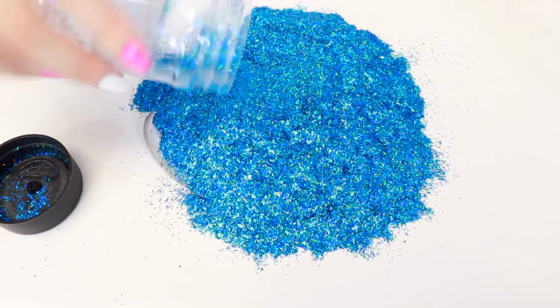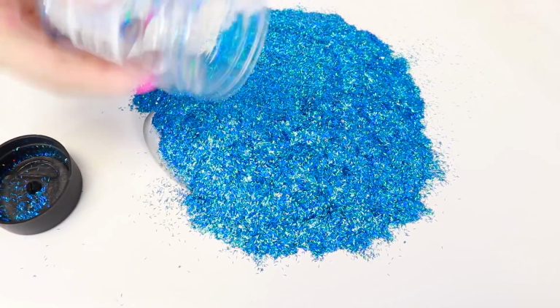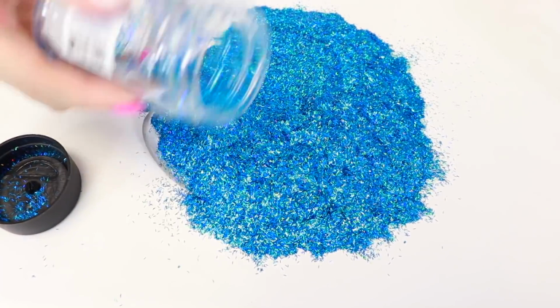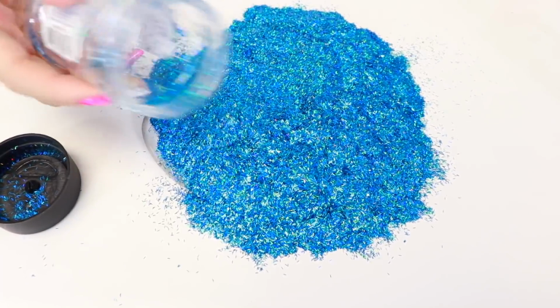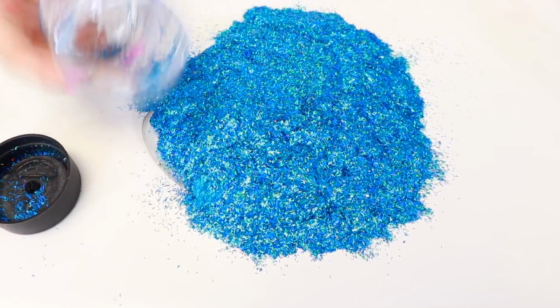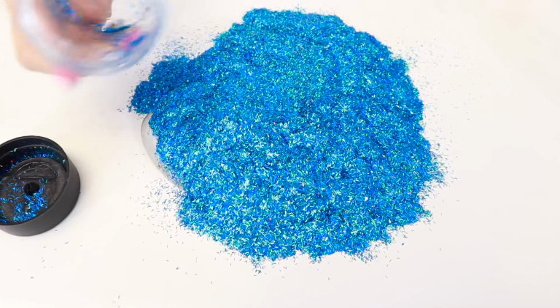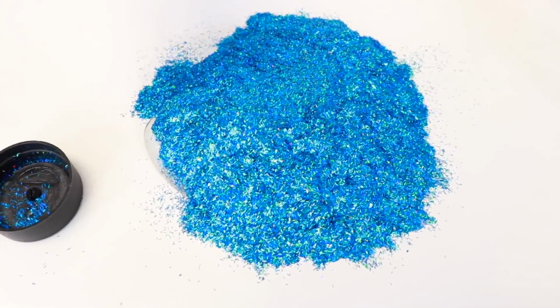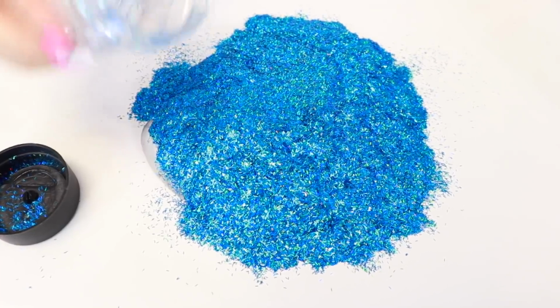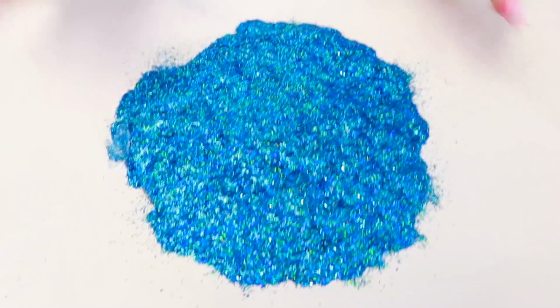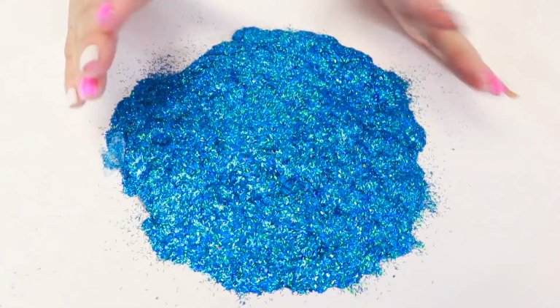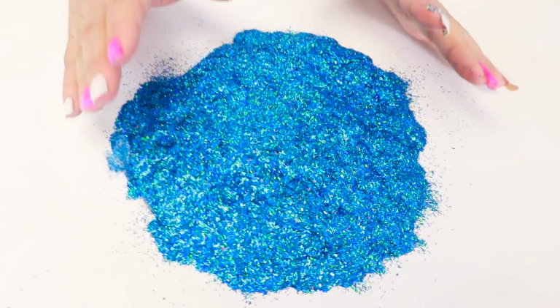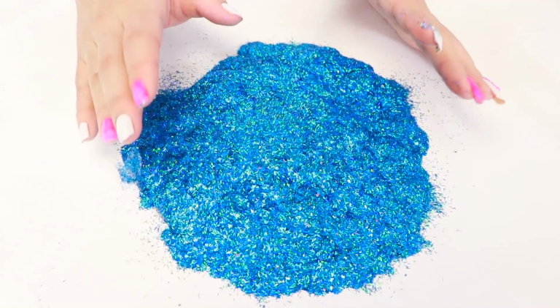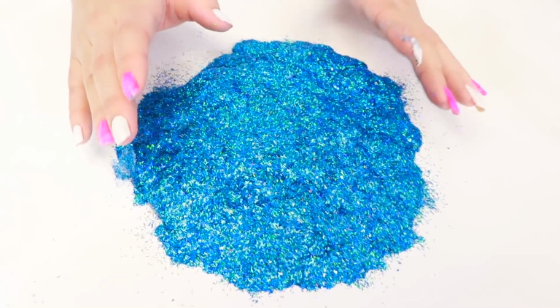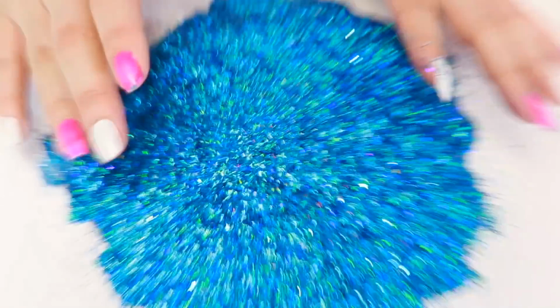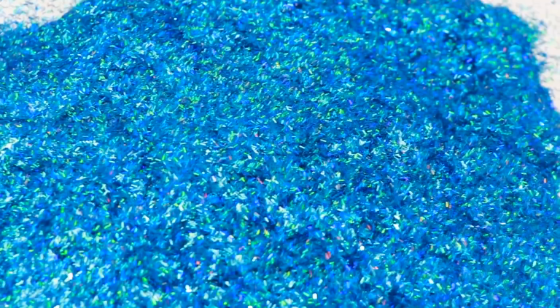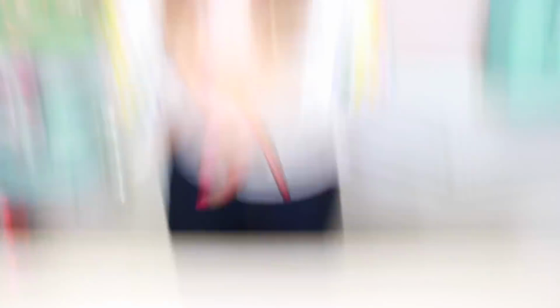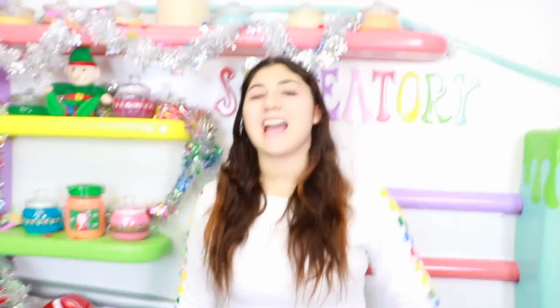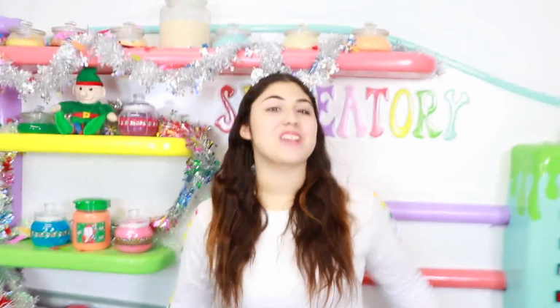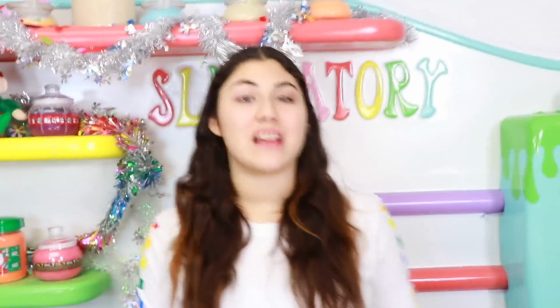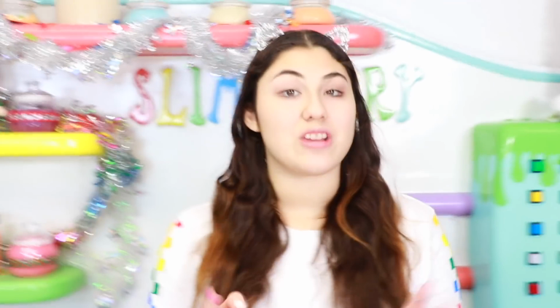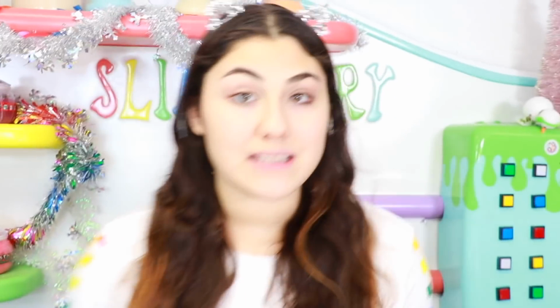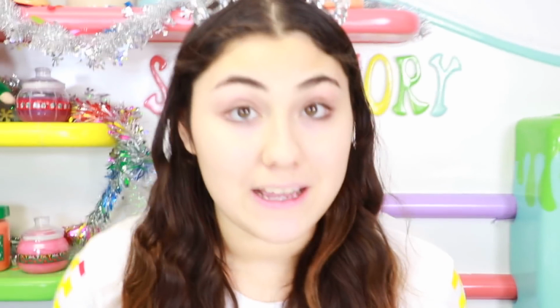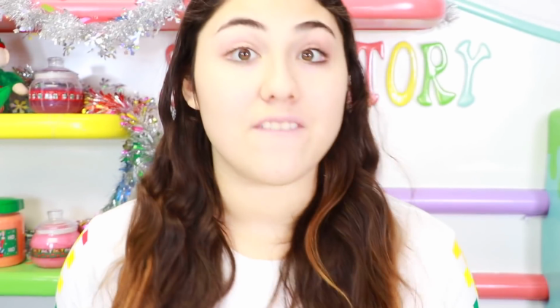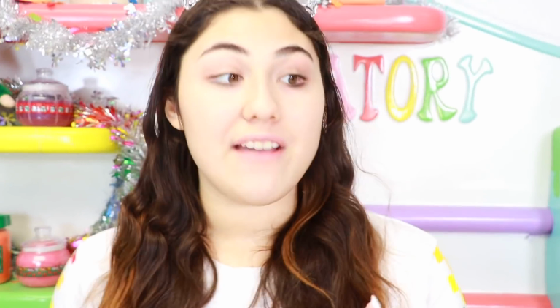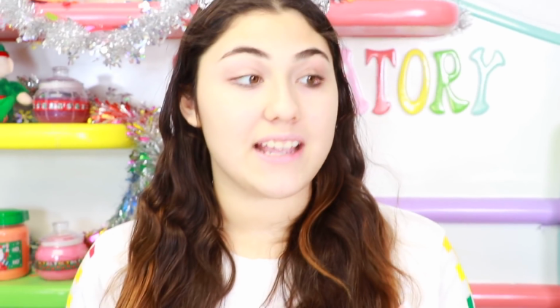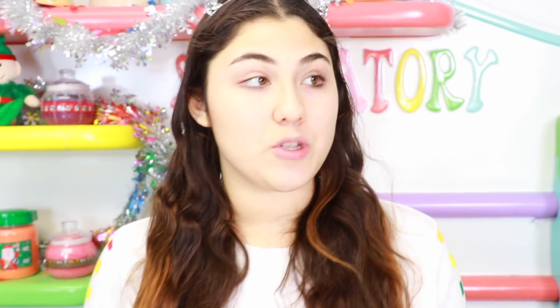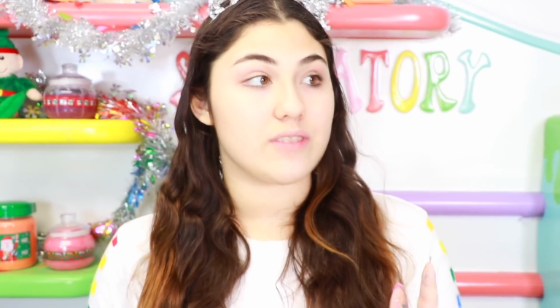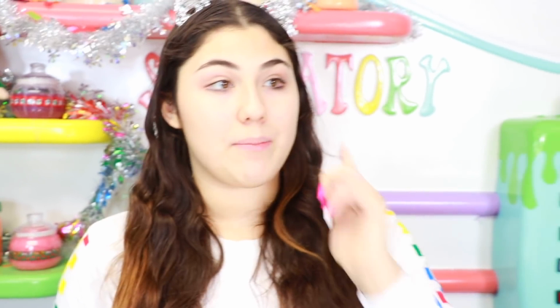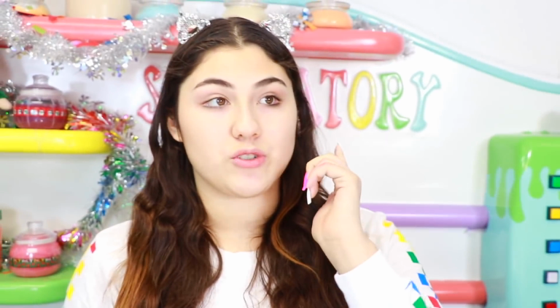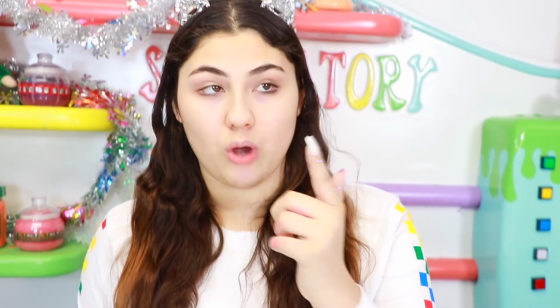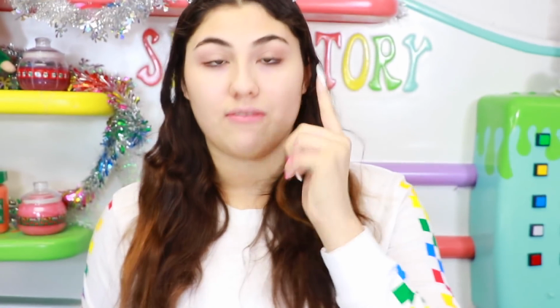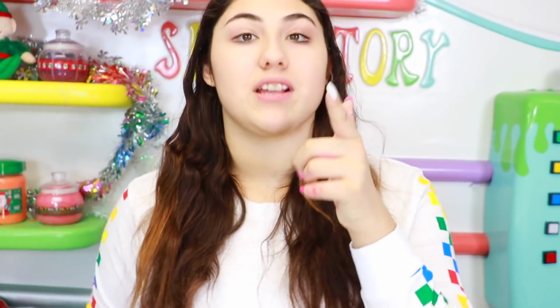Guys, I put the whole thing! Oh my gosh! Alright guys, let's mix this, but first let's do the like button challenge! You guys have to try and press the like button in five seconds, but you also have to try and press it with your nose in five seconds.